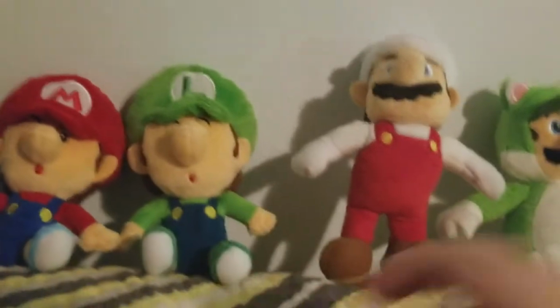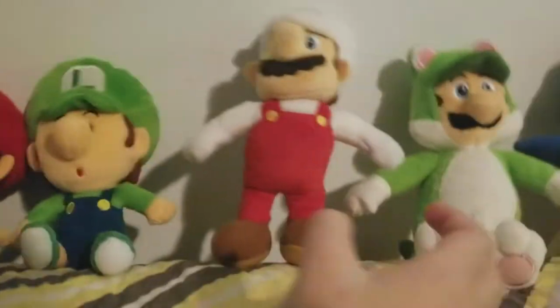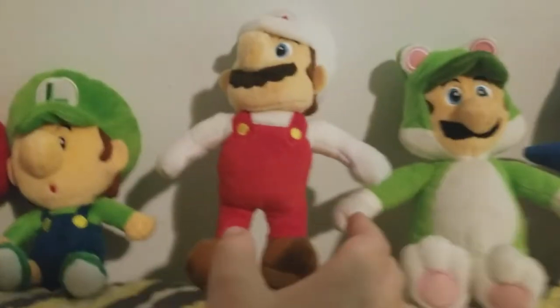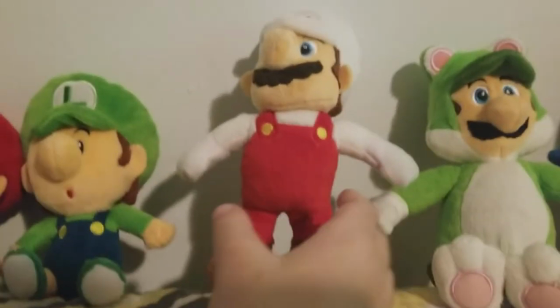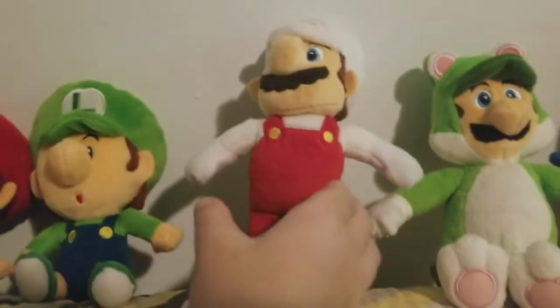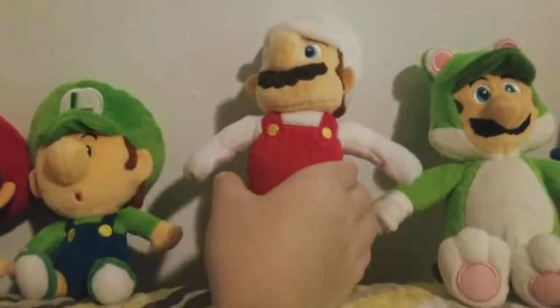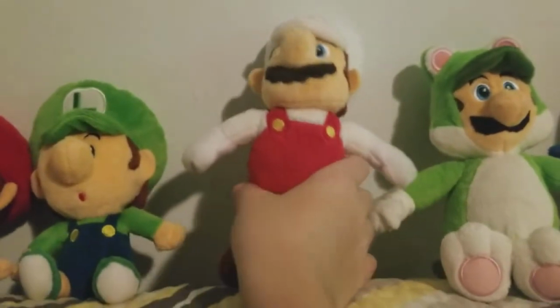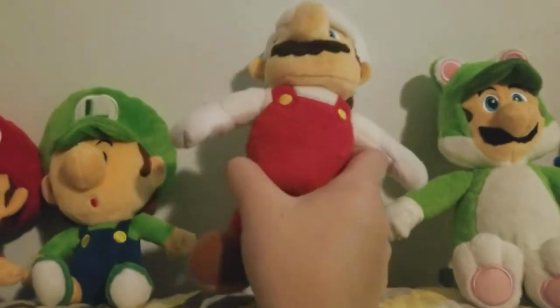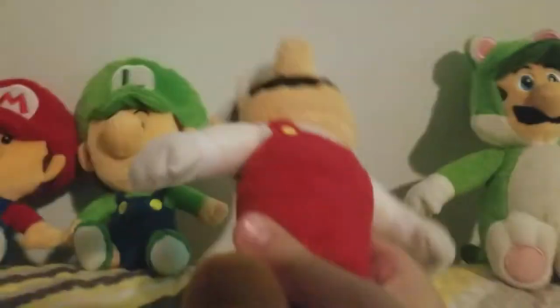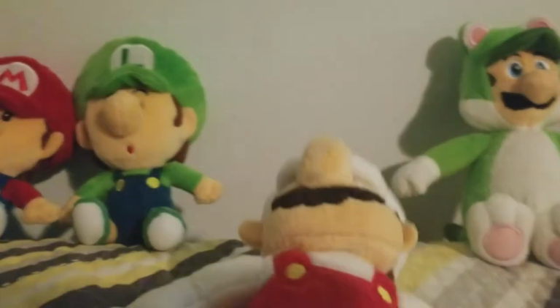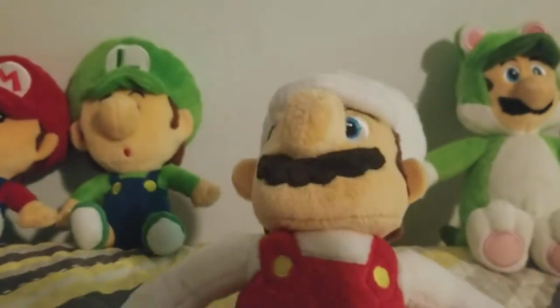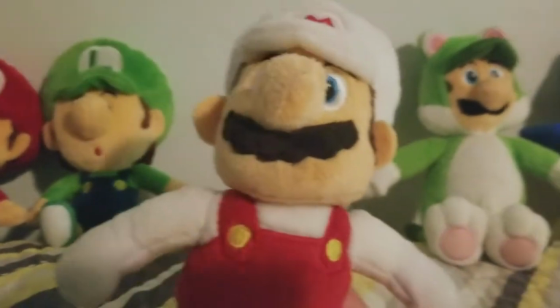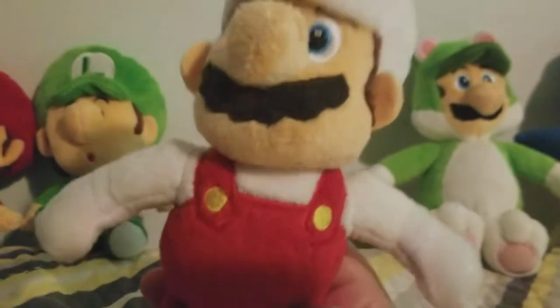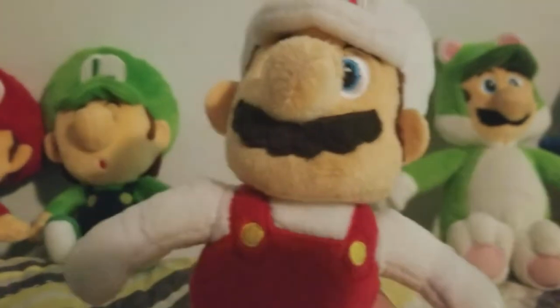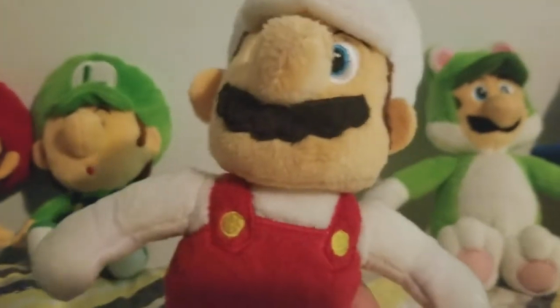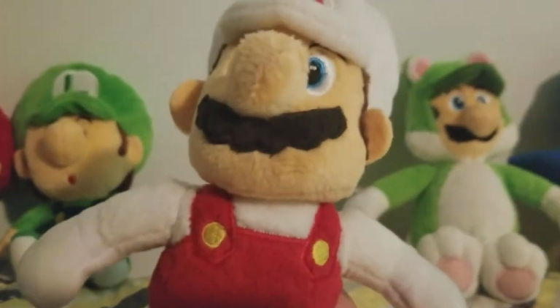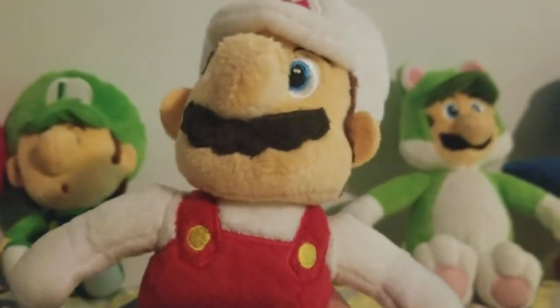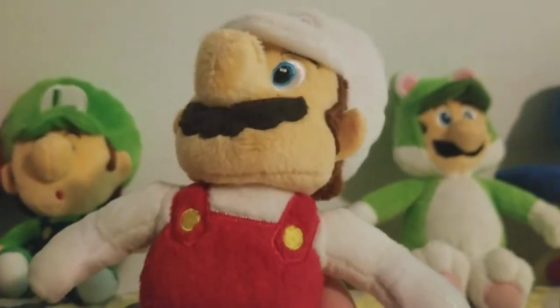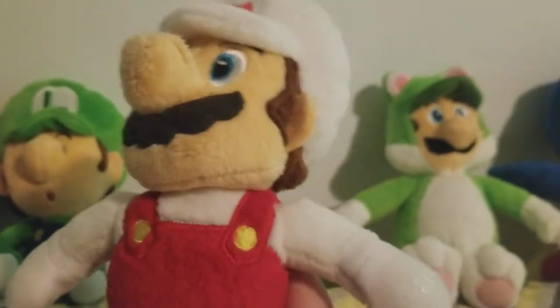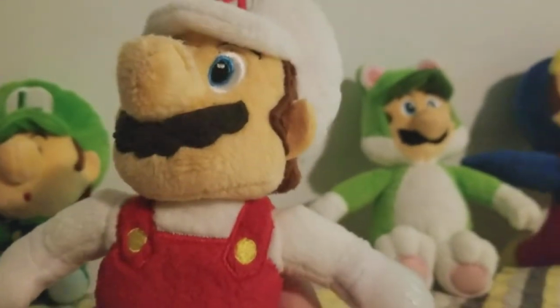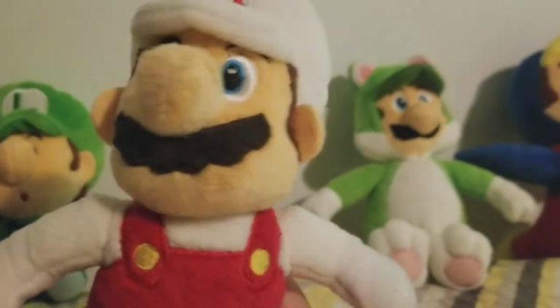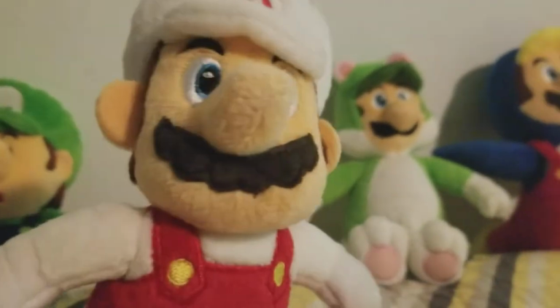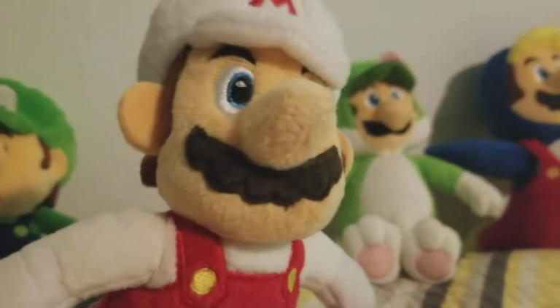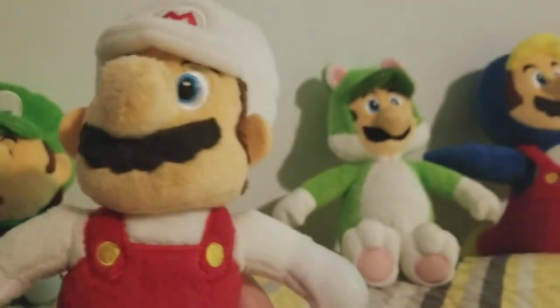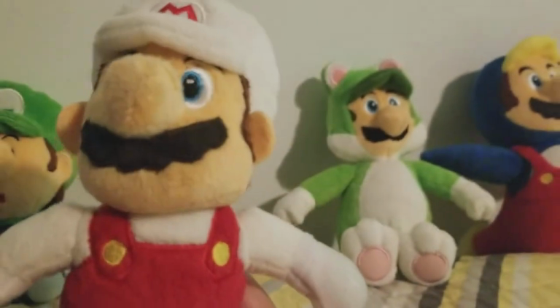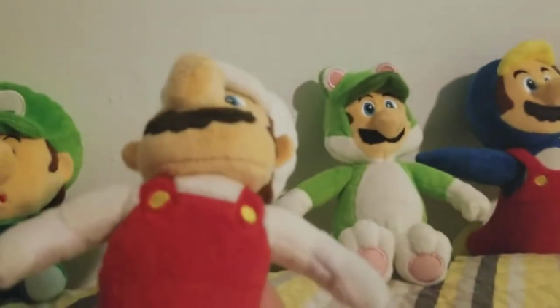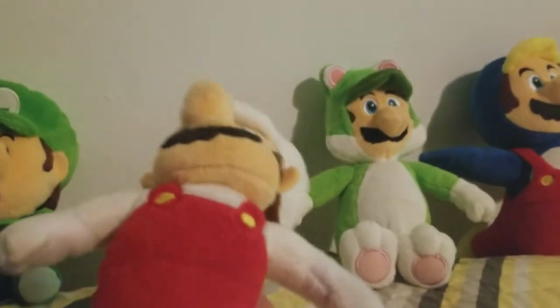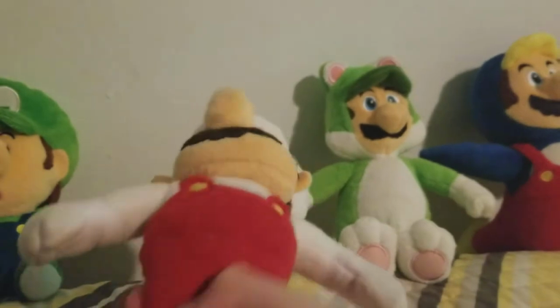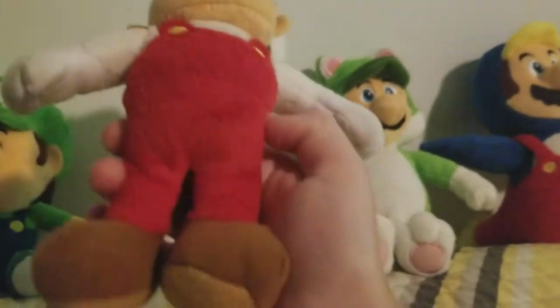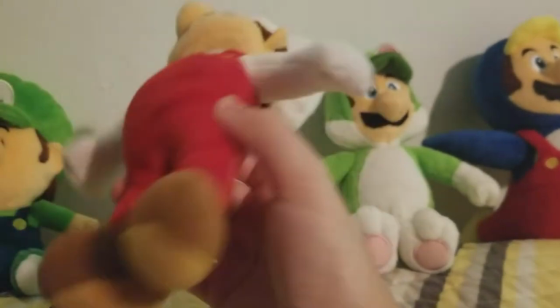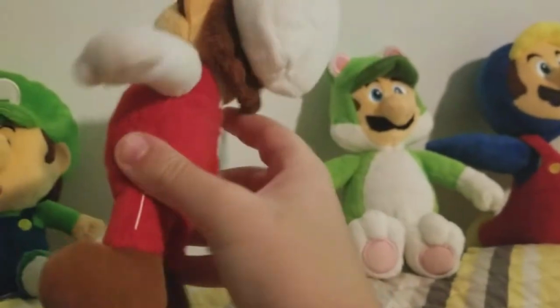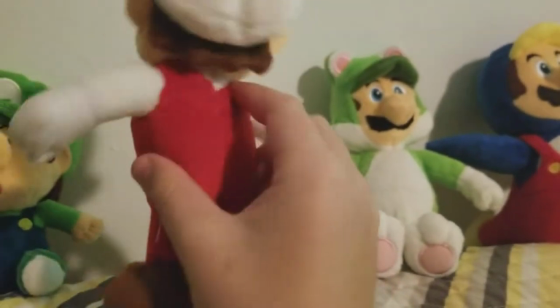The next plush I'm going to show you is Fire Mario. I really like this plush other than he's looking up and his ears are unequal like Luigi's, but other than that, good plush.